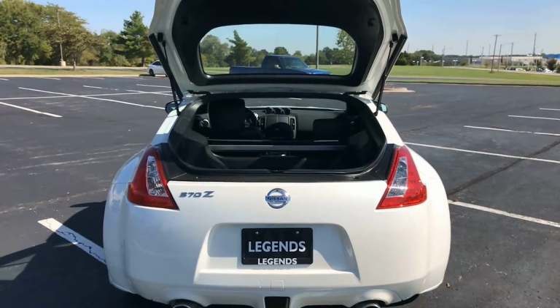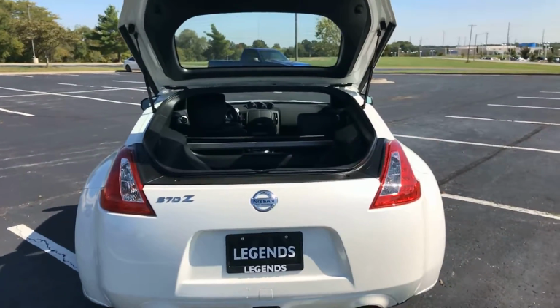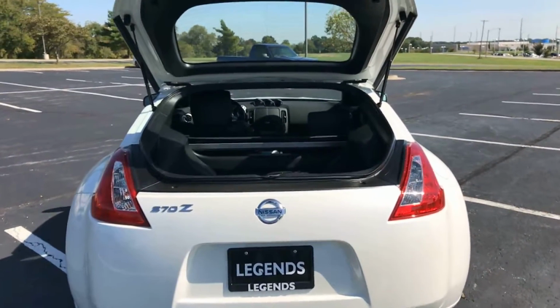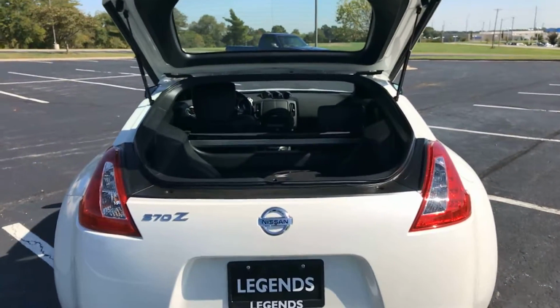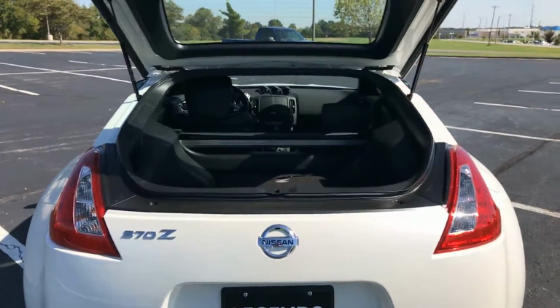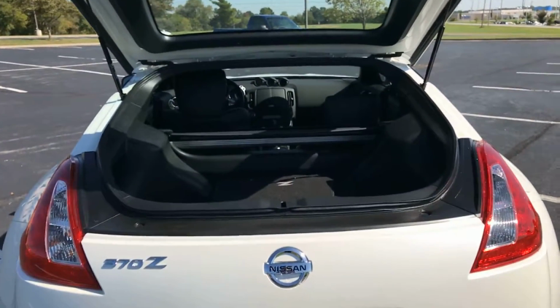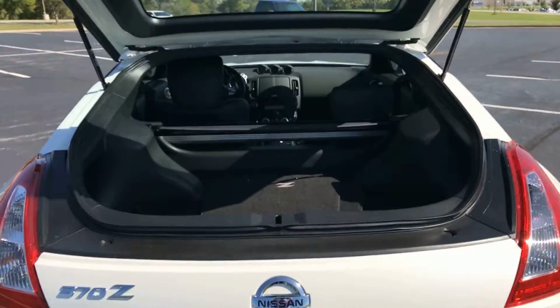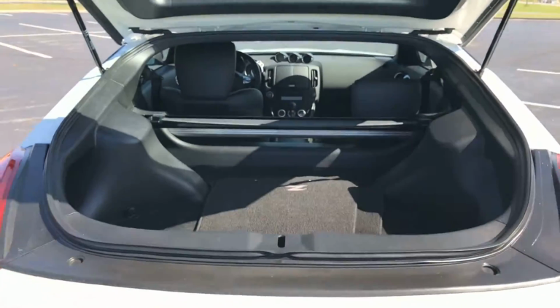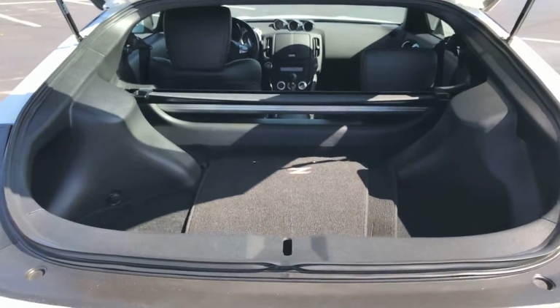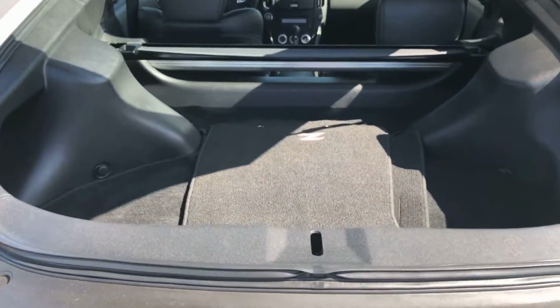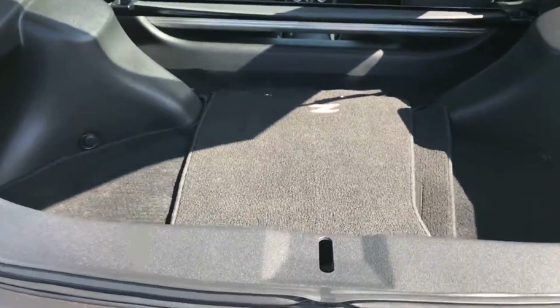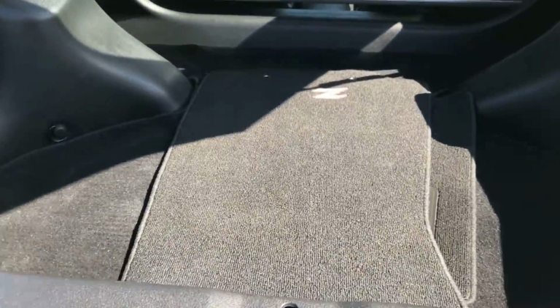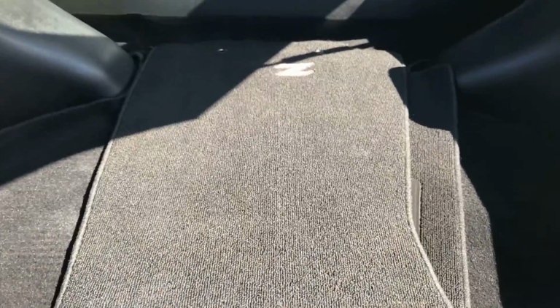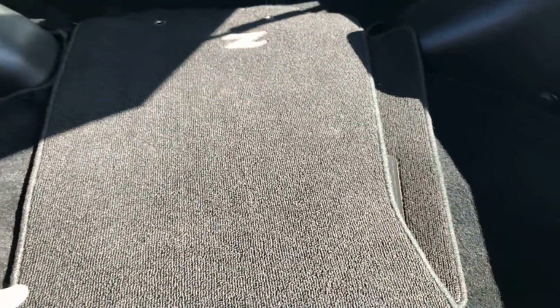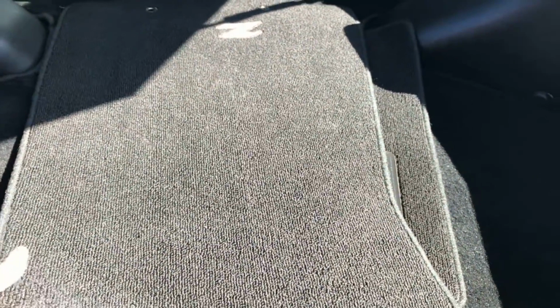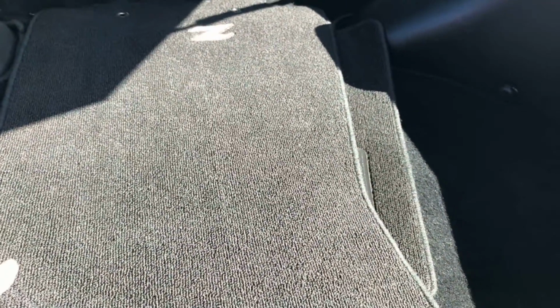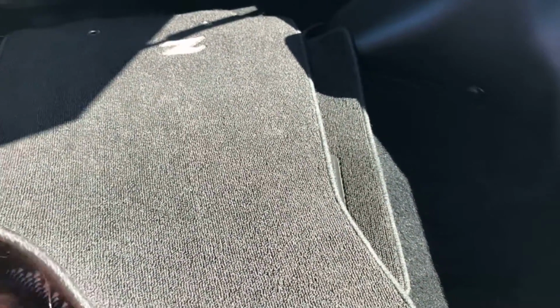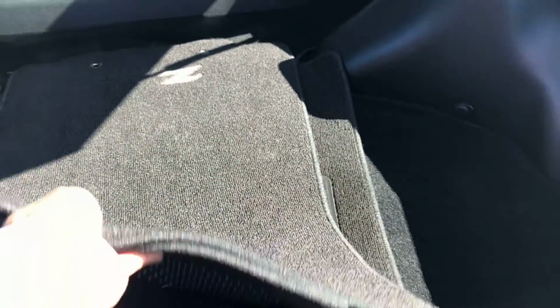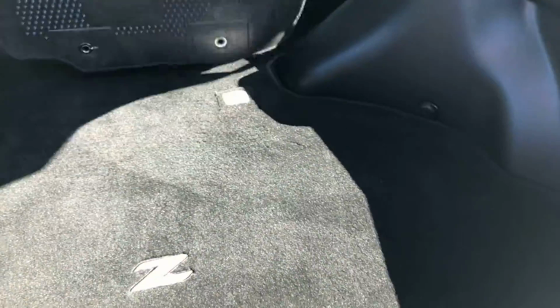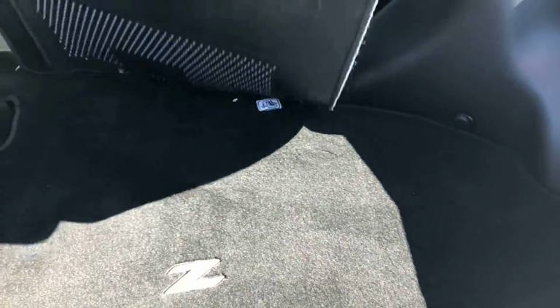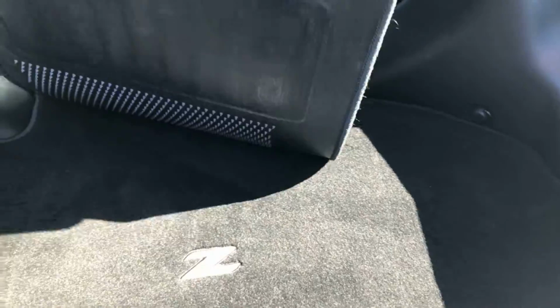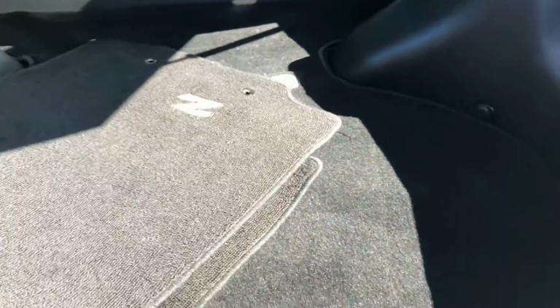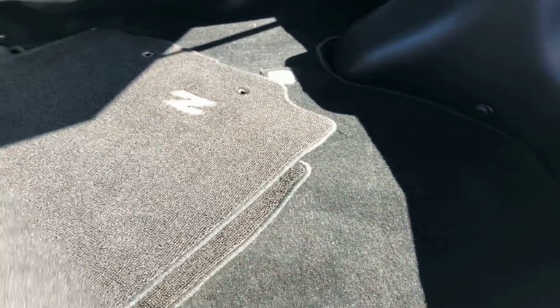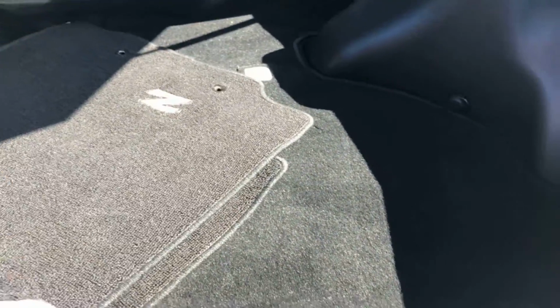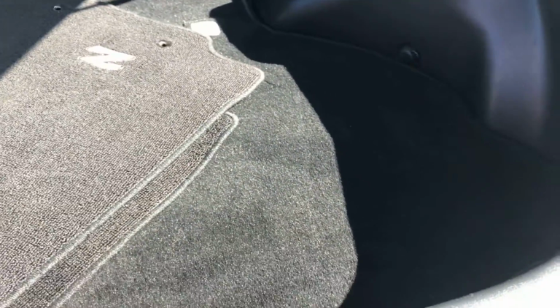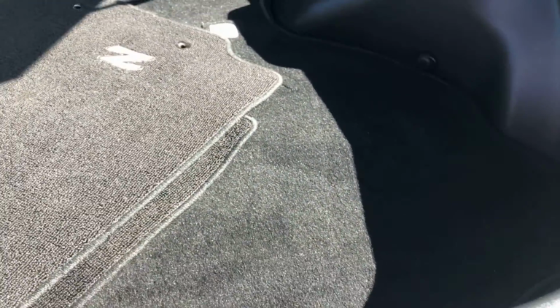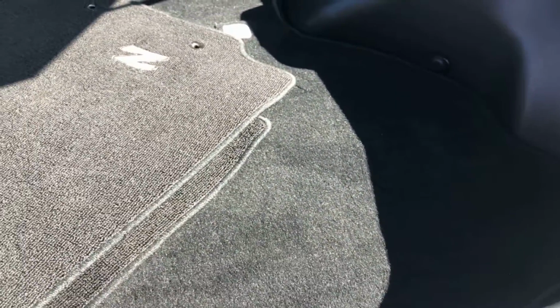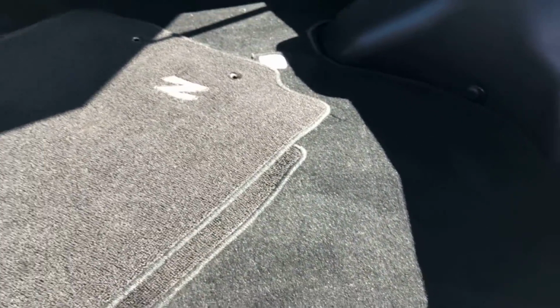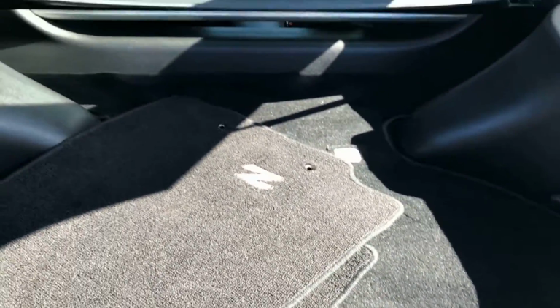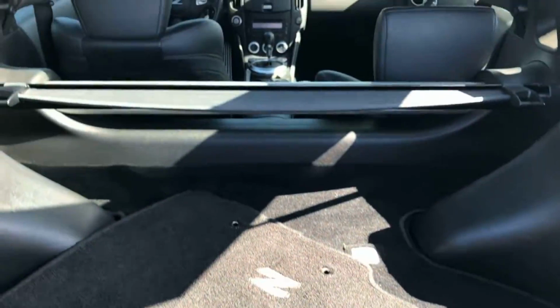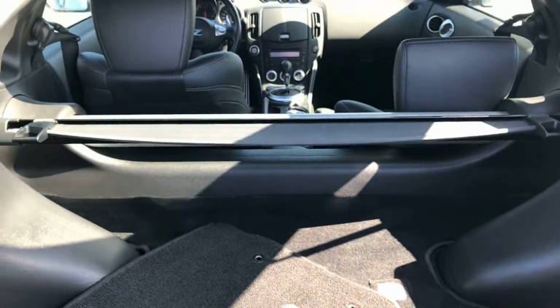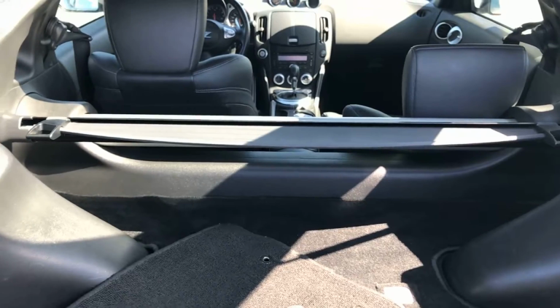Now we're heading into the back of the vehicle. Definitely not a lot of space back here — this is a two-seater sports car, not really meant to be hauling a lot of passengers. But you have a good amount of space for what you should need. You have your factory carpeted floor mats, your carpeted cargo mat, and a little privacy cover just right there.